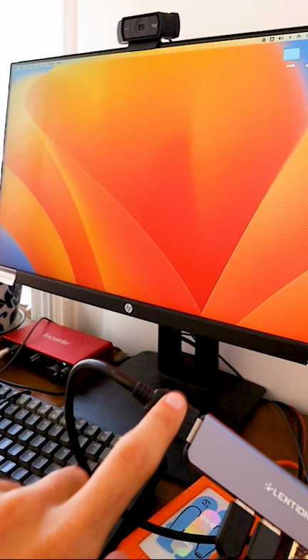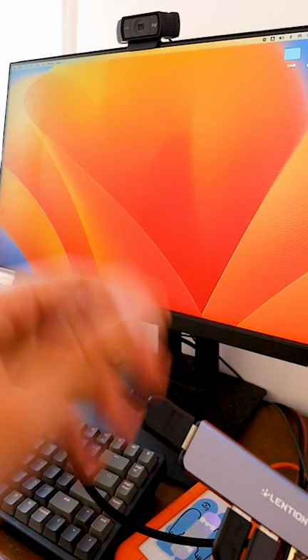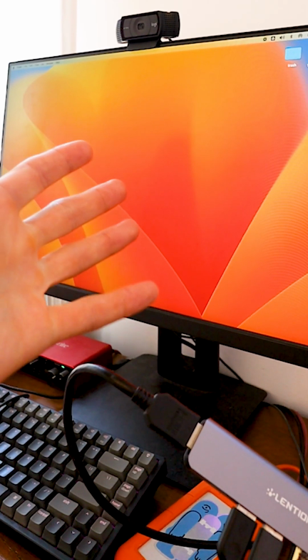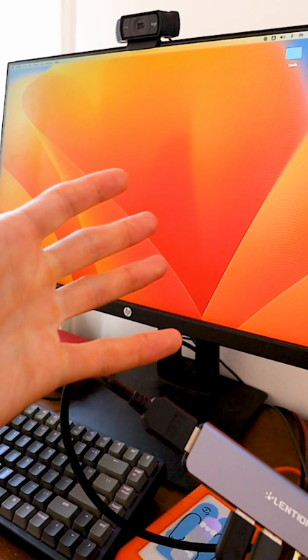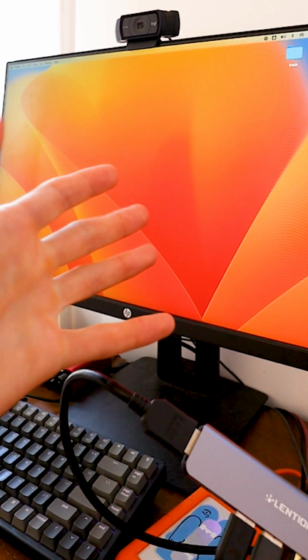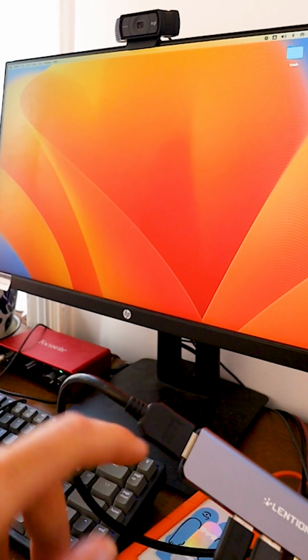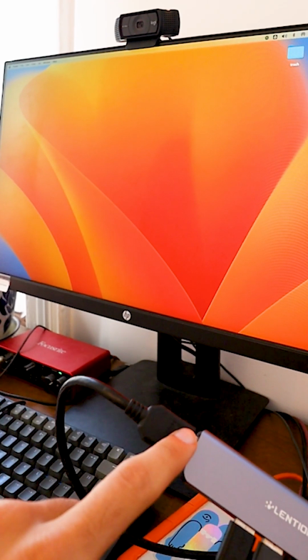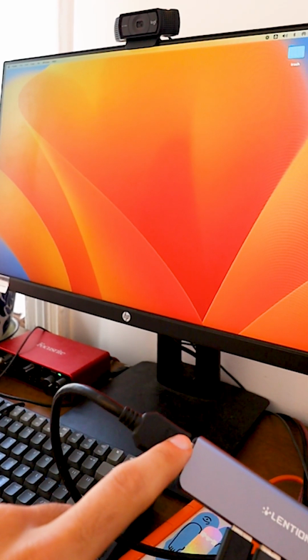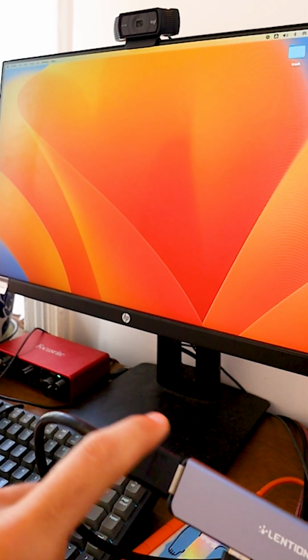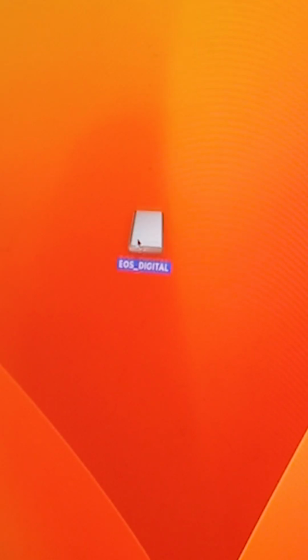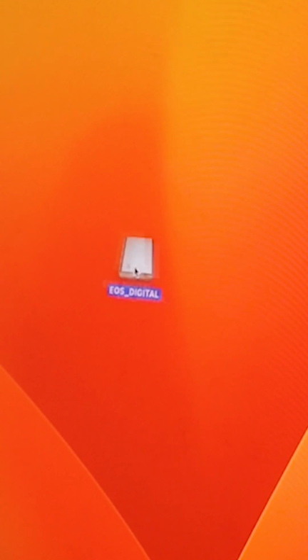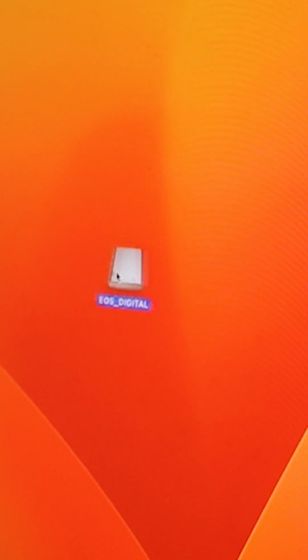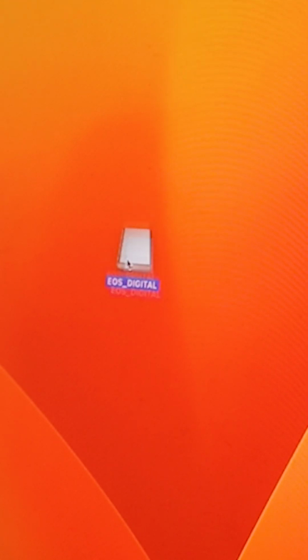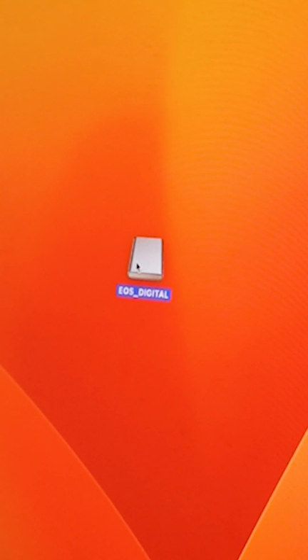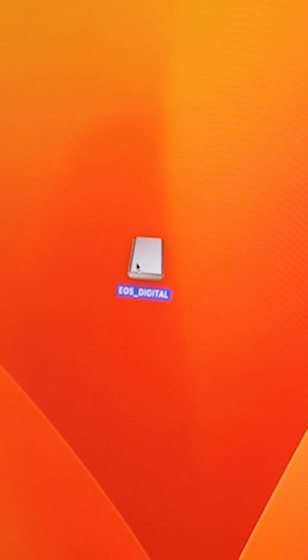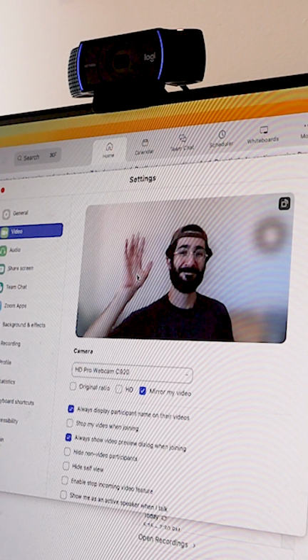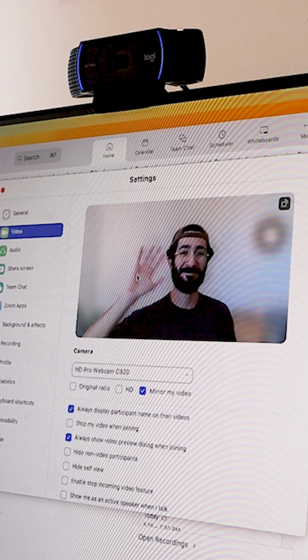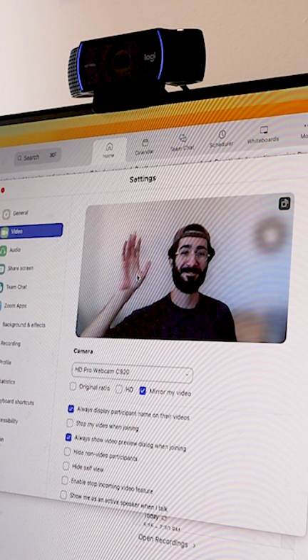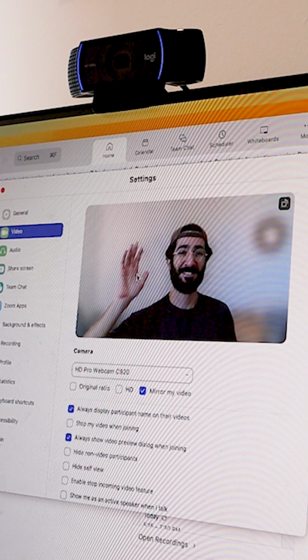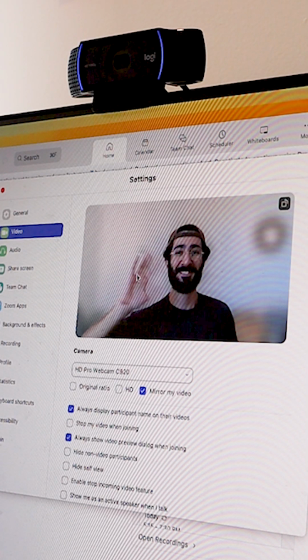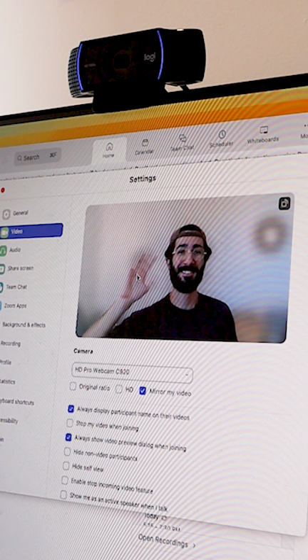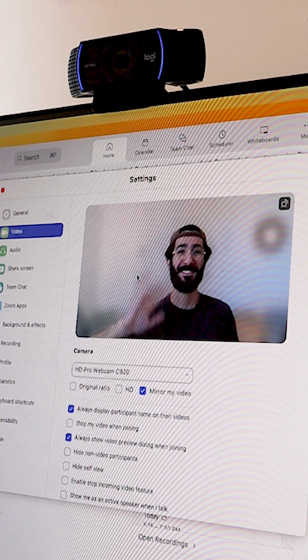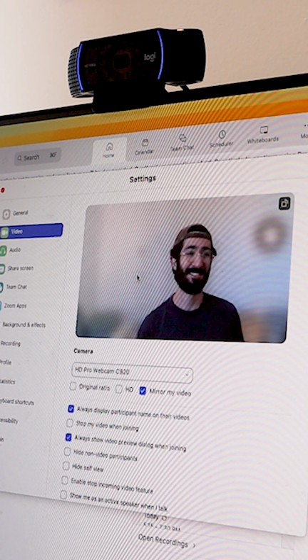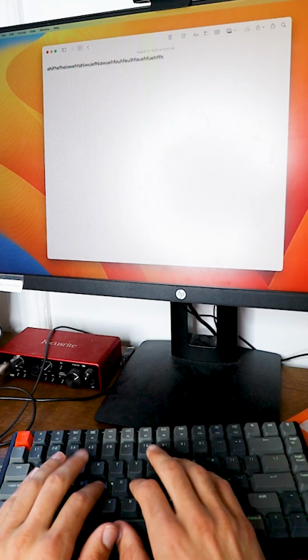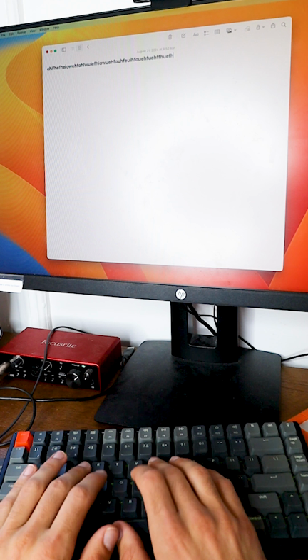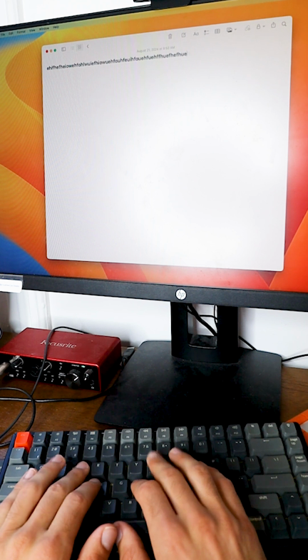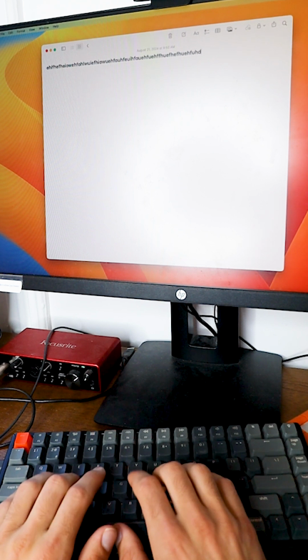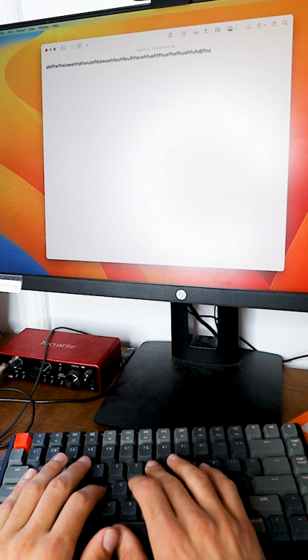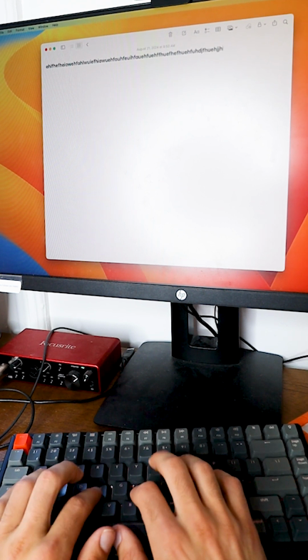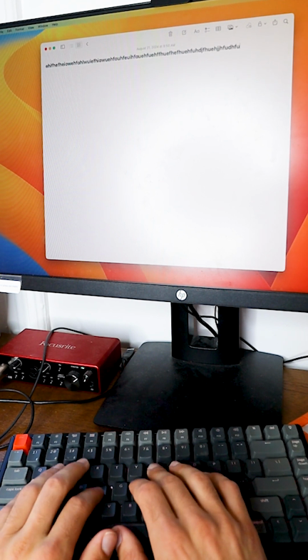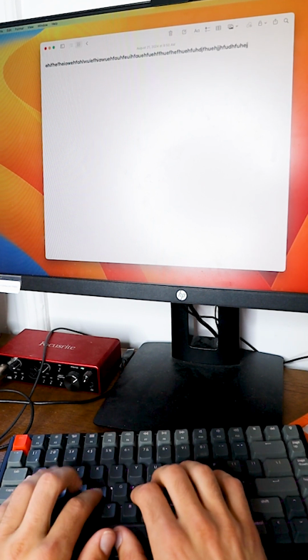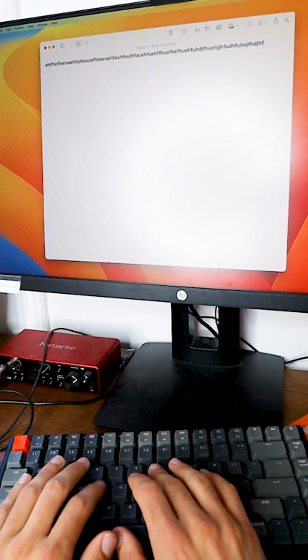As you can see, the HDMI is working perfectly on my external monitor. I also have the SD card showing up right here. My webcam is working seamlessly as well, and the USB plugging in my keyboard — it's working flawlessly too.